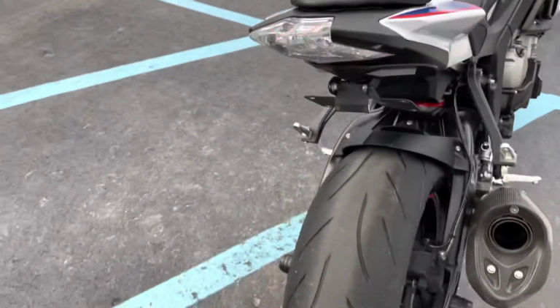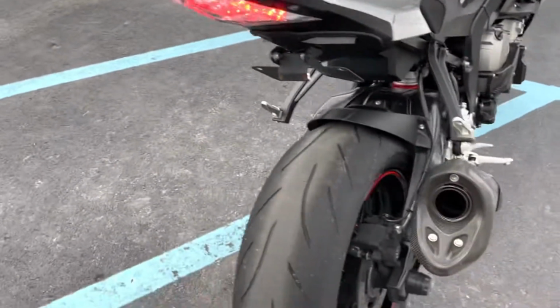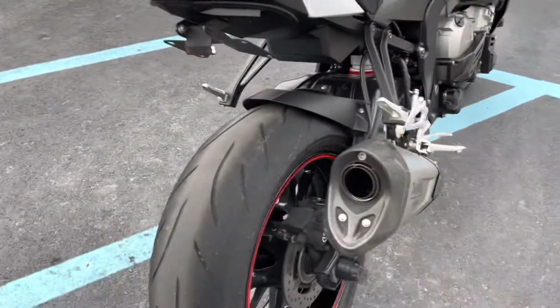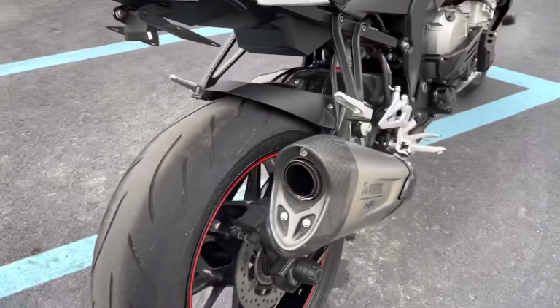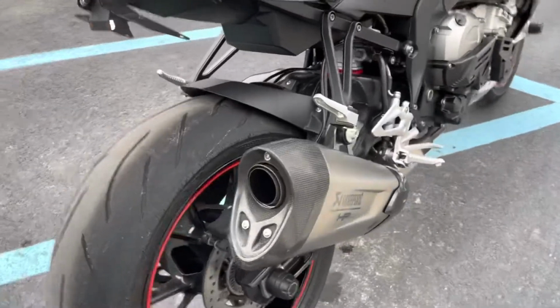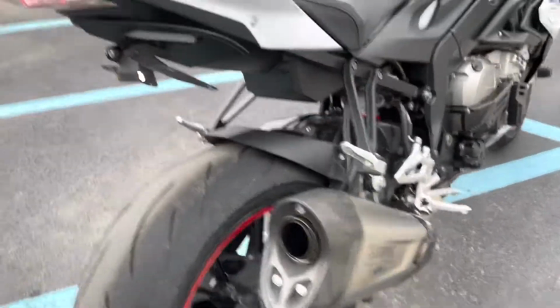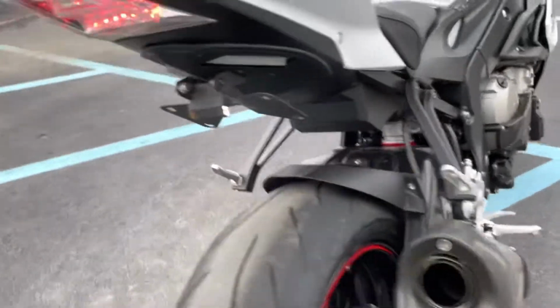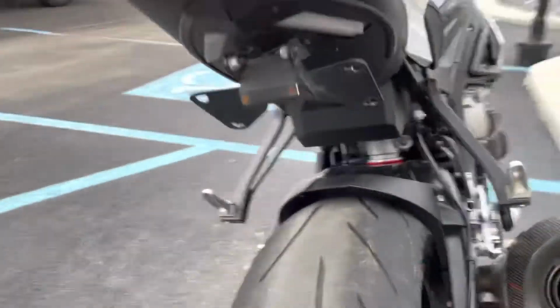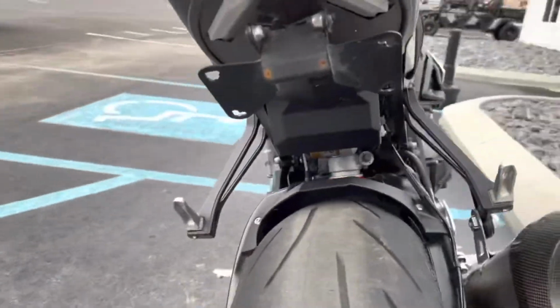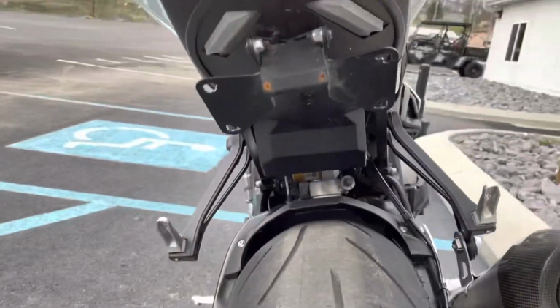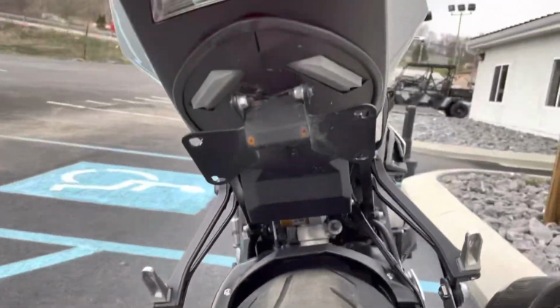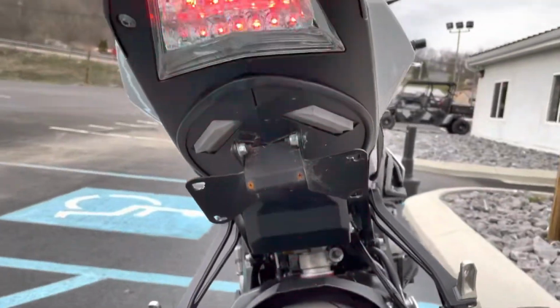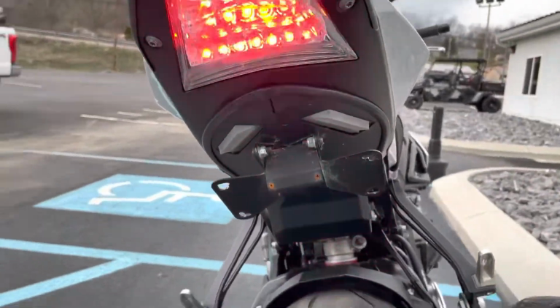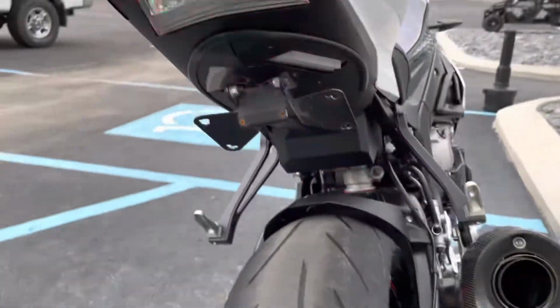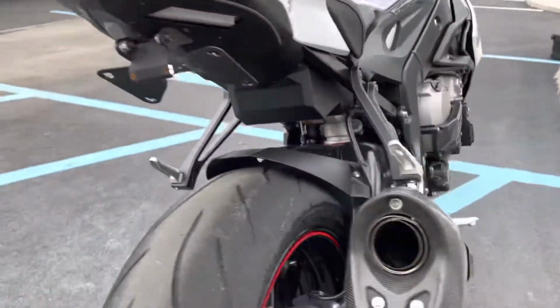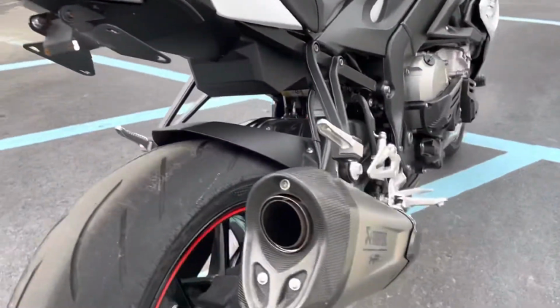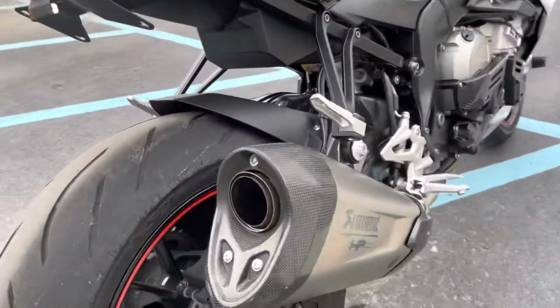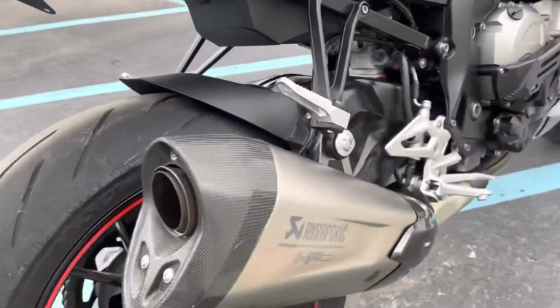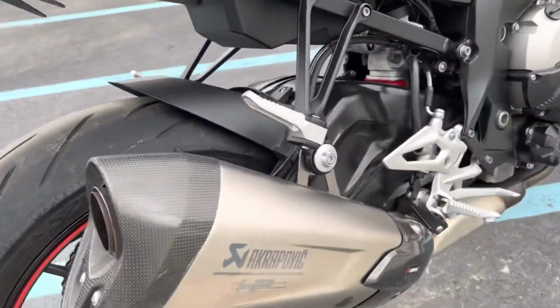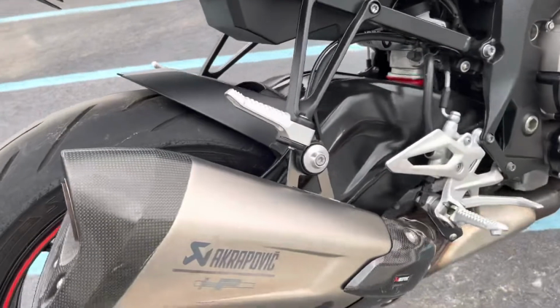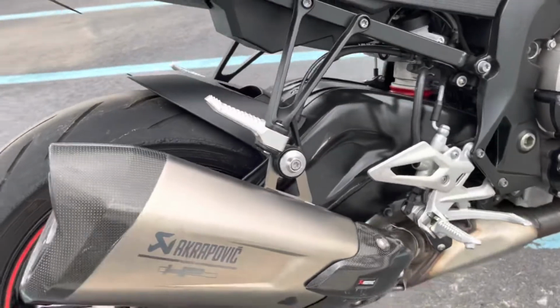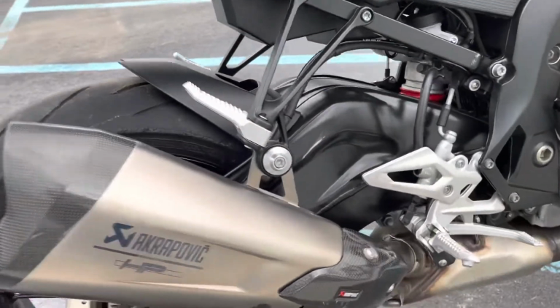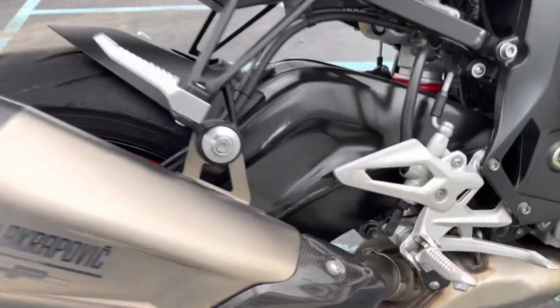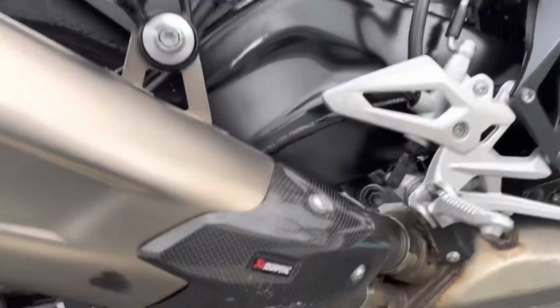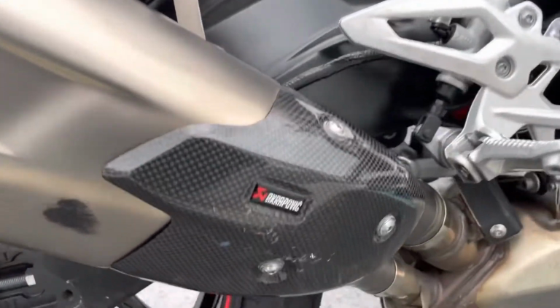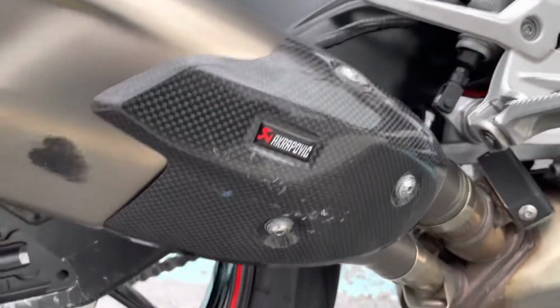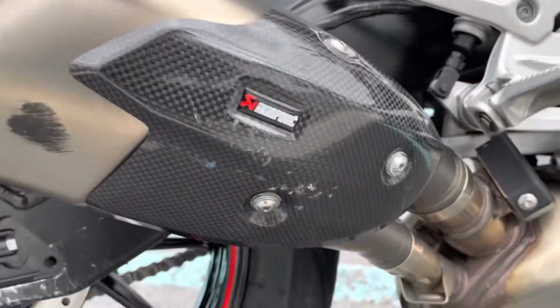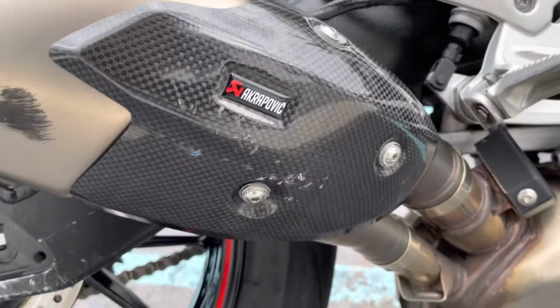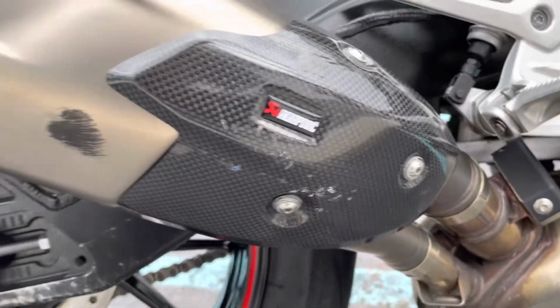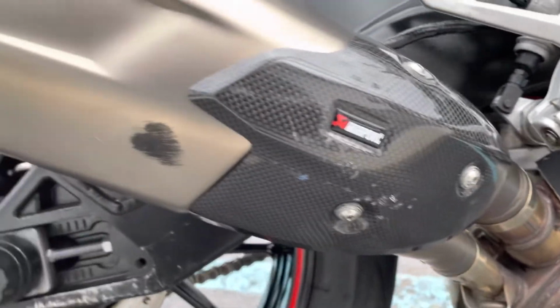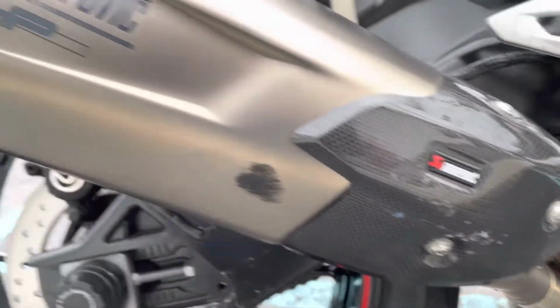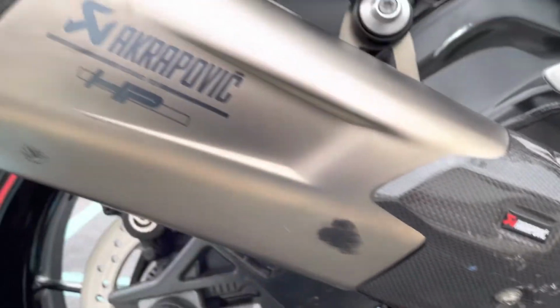This bike does have a tail tidy on it and a Akrapovic pipe. There are a couple of small scuffs on the shield of the pipe.